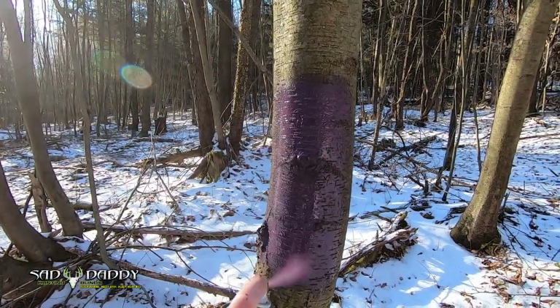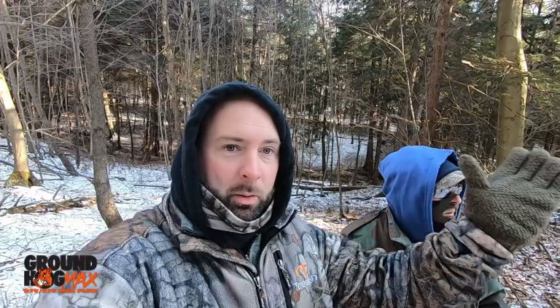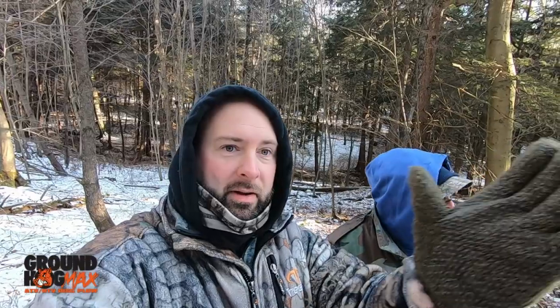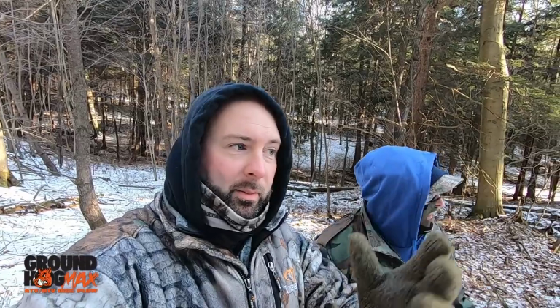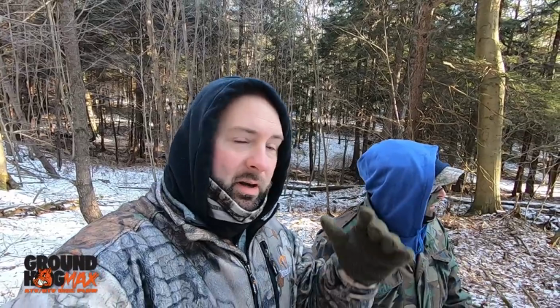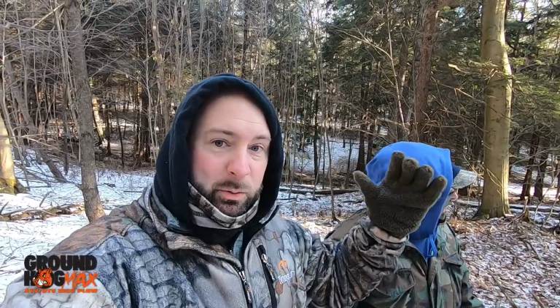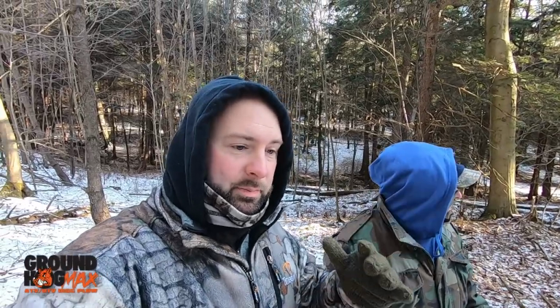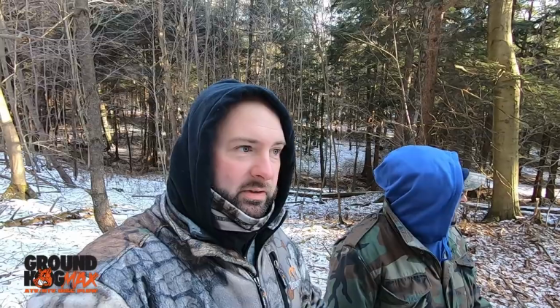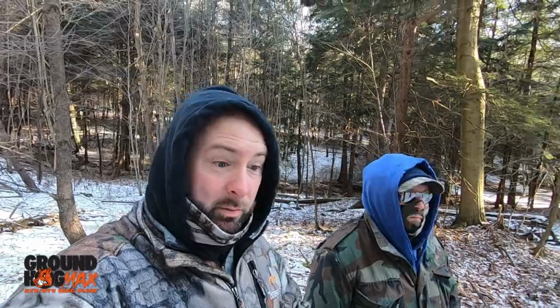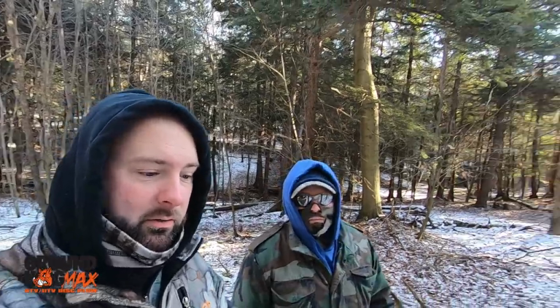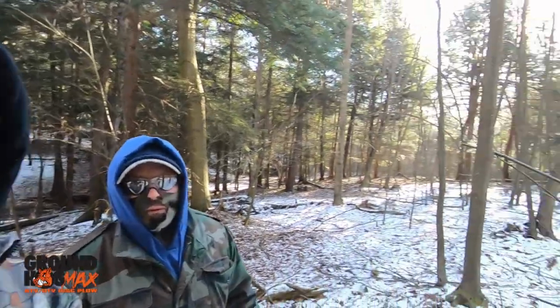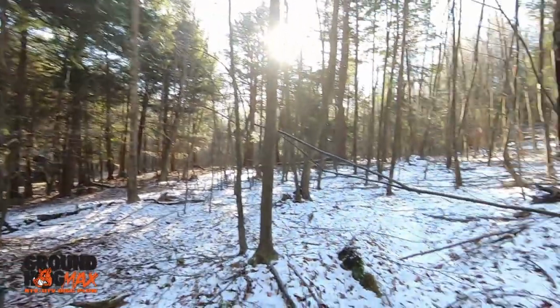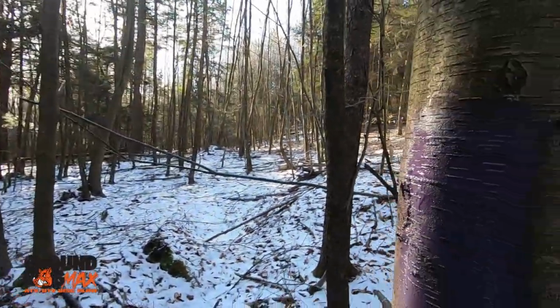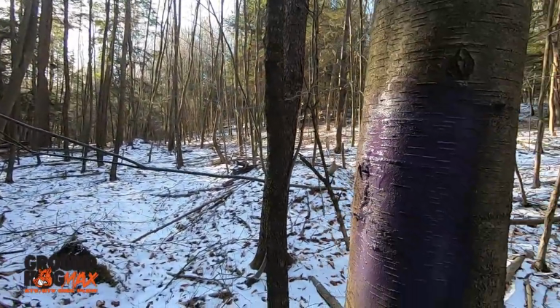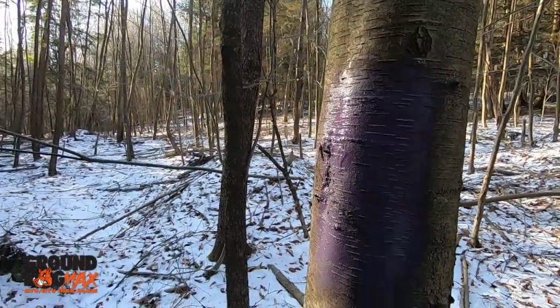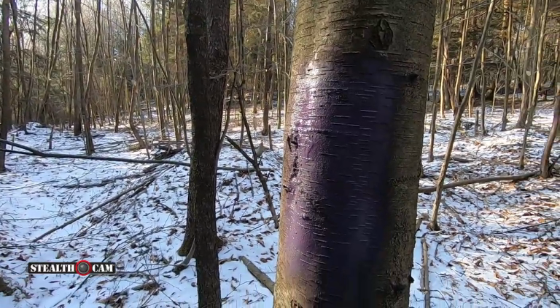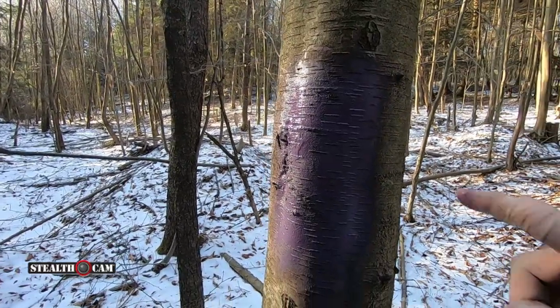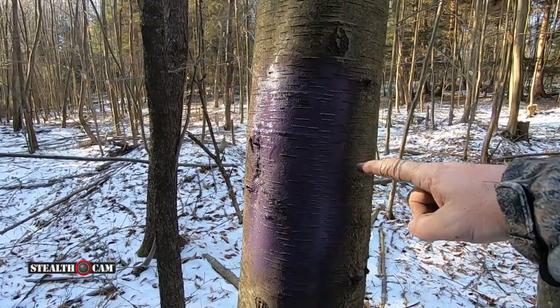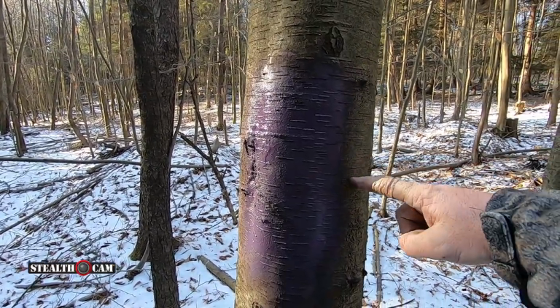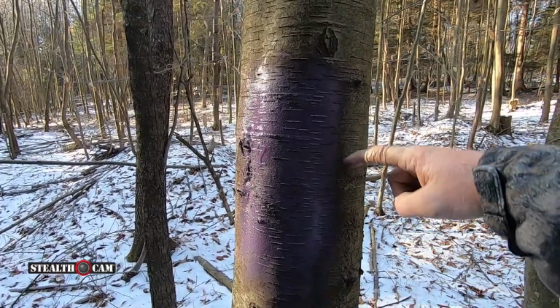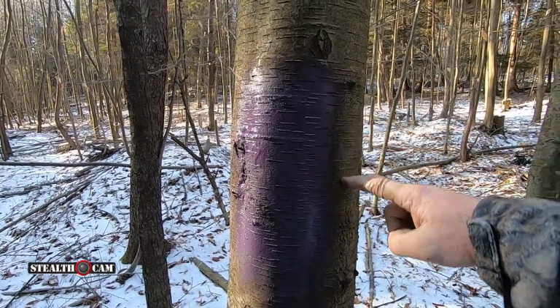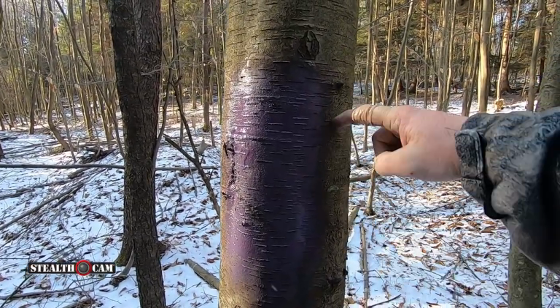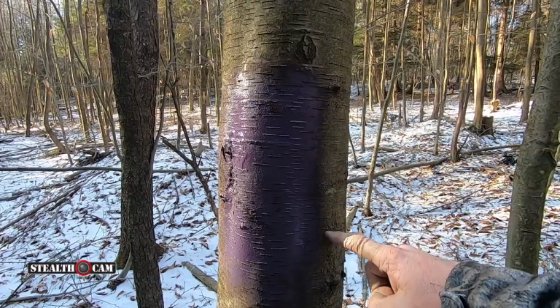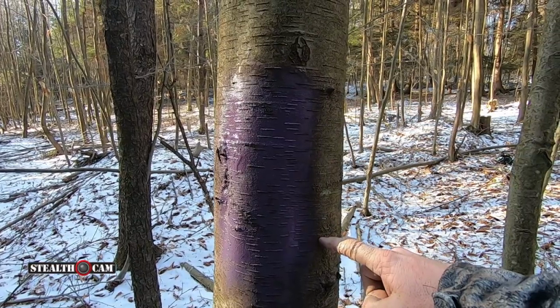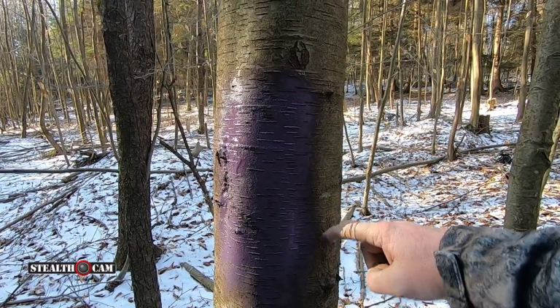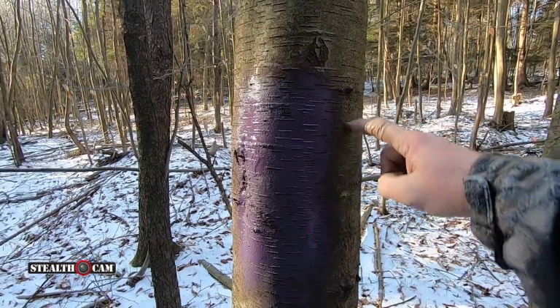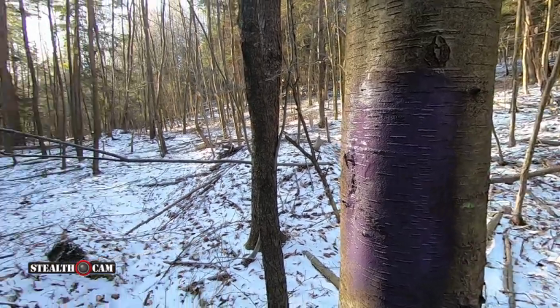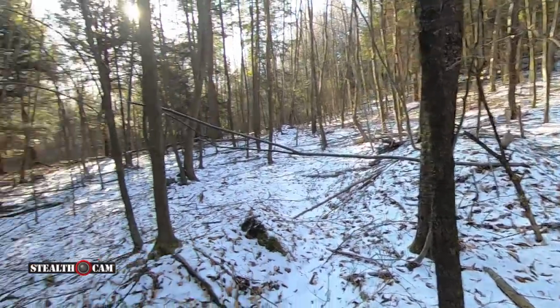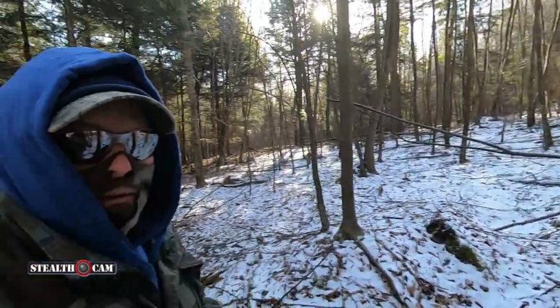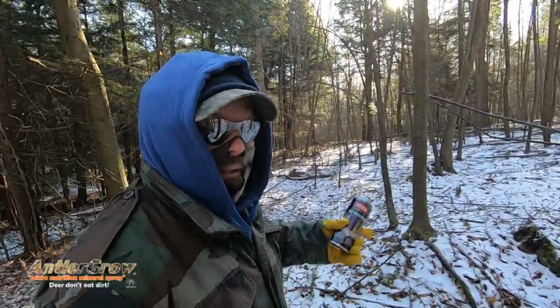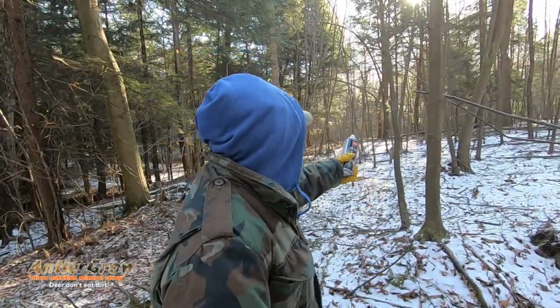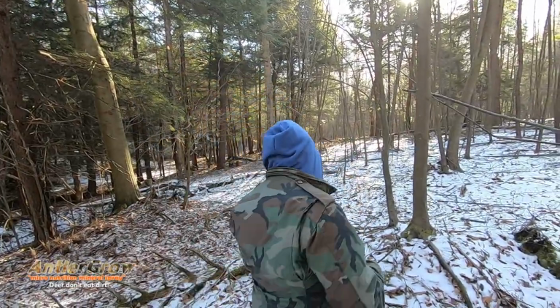We're just working our way around the perimeter in between each posted sign, and we'll show you real quick — that's what it looks like on there. Makes it stand out. Stands right out and we're gonna keep going.